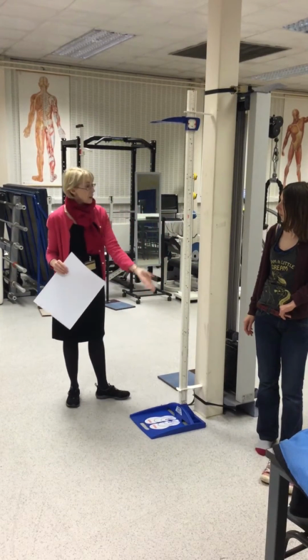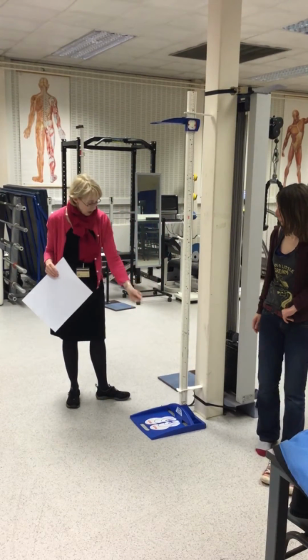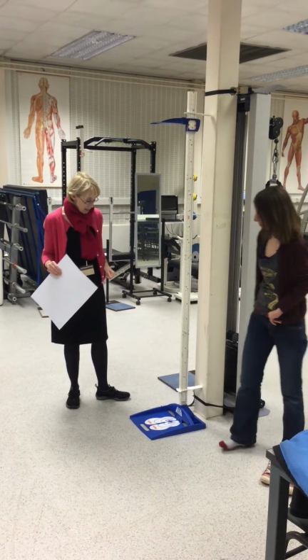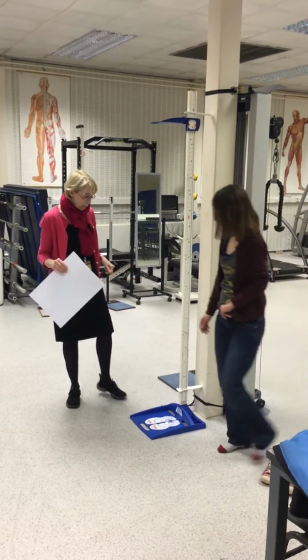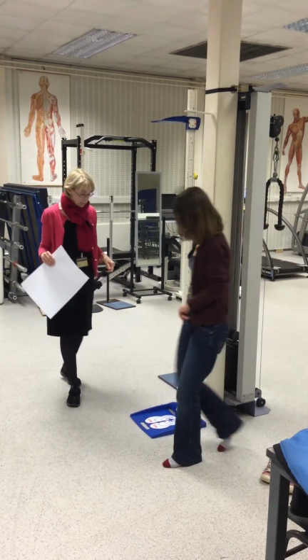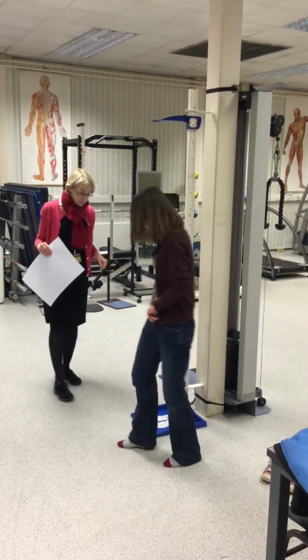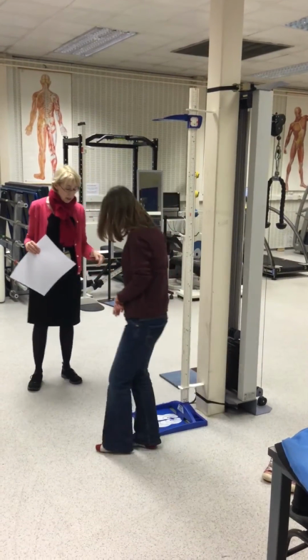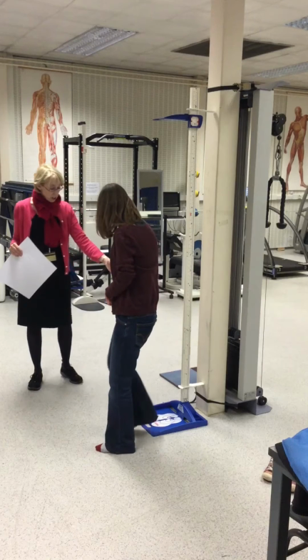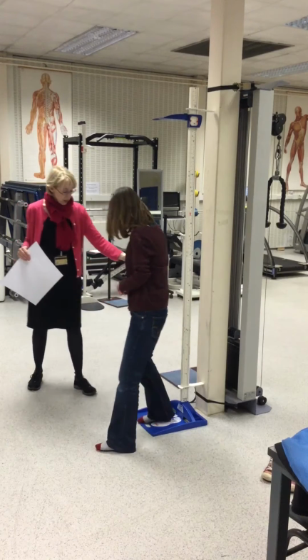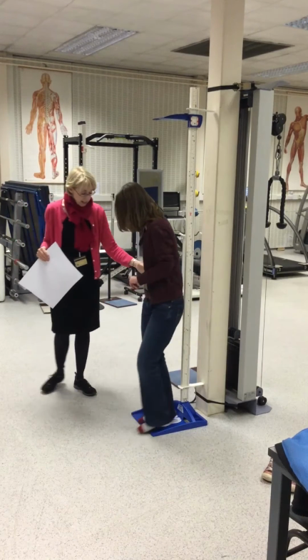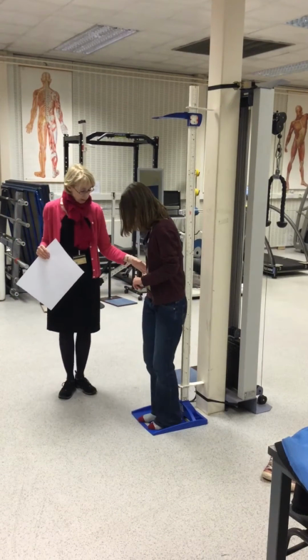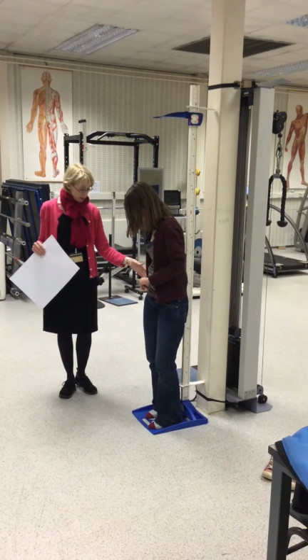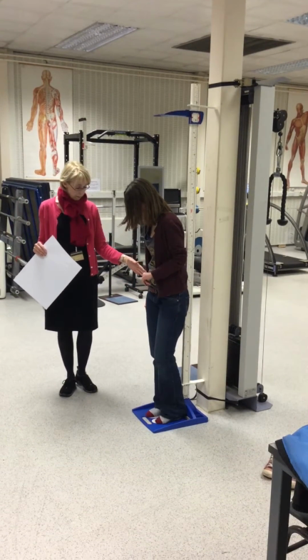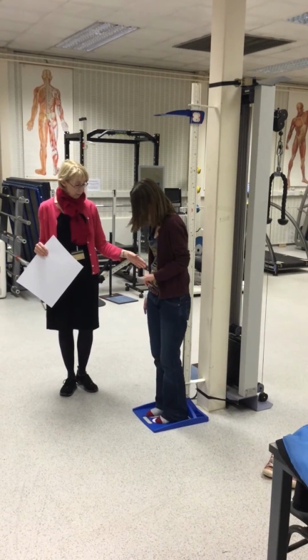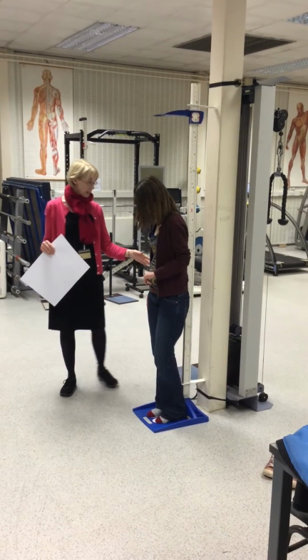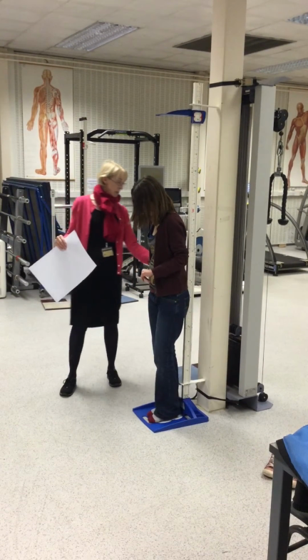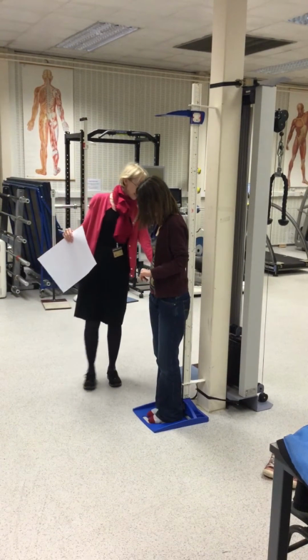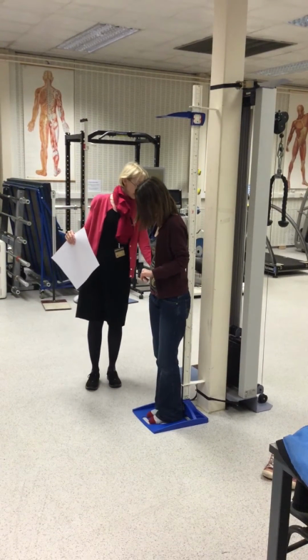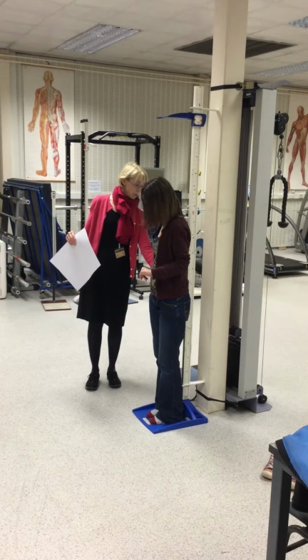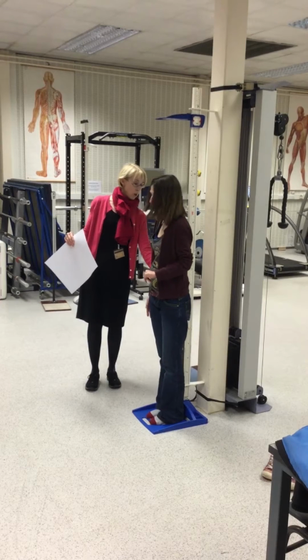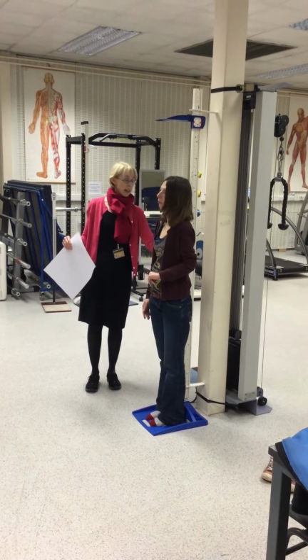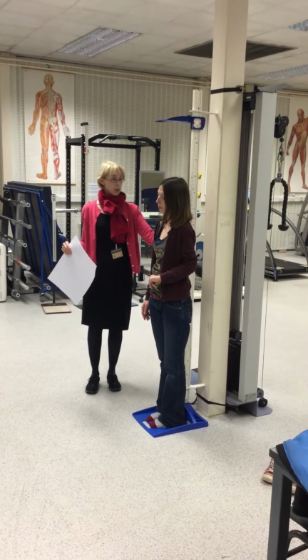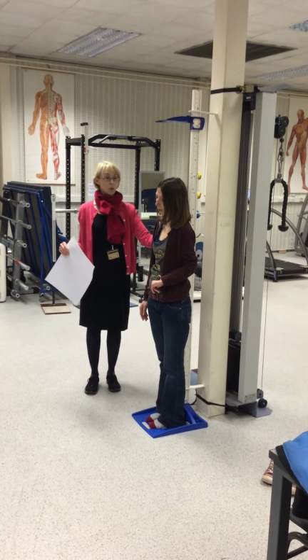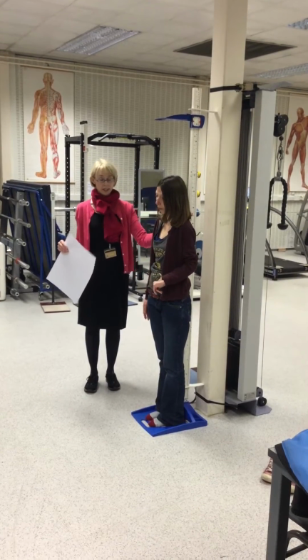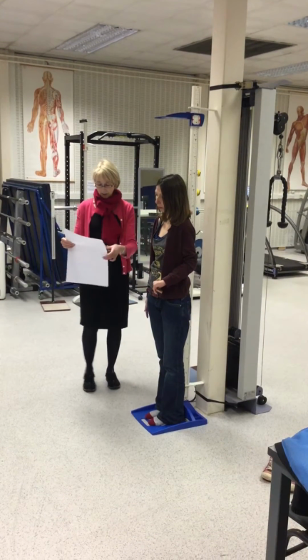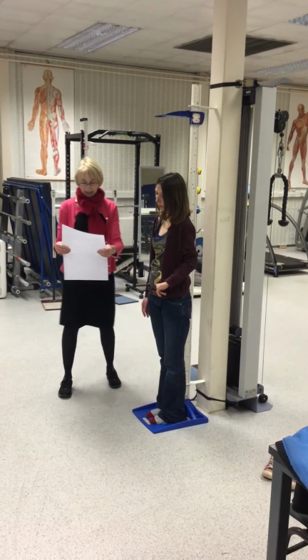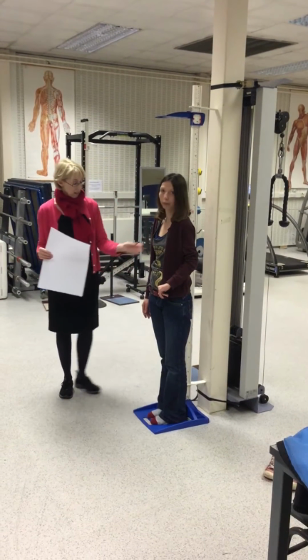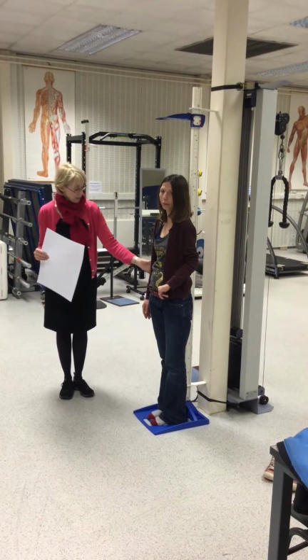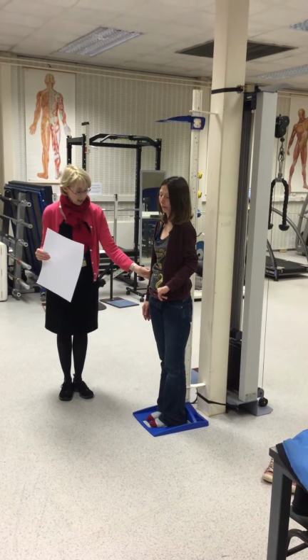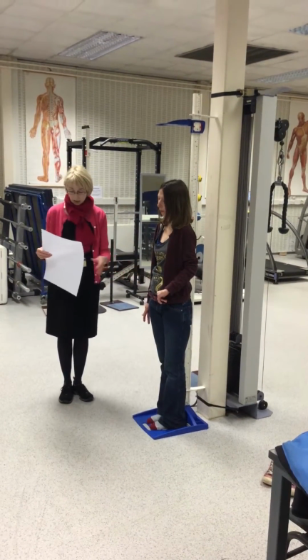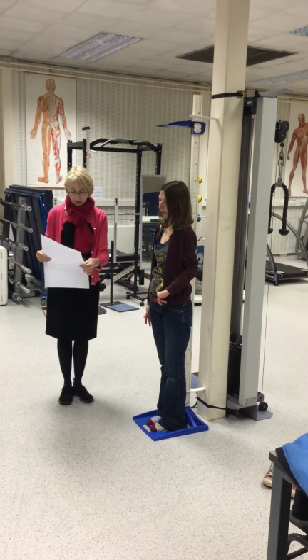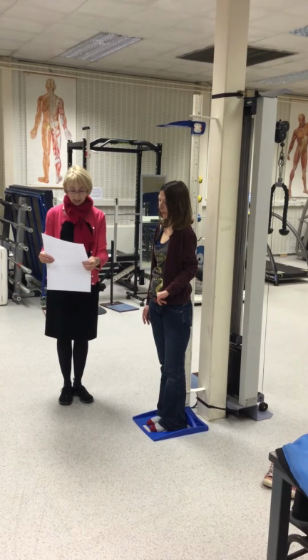So Lee, would you like to come and step on the plate? The instructions are to stand with the heels at the back of the plate, with the buttocks touching the rod, and also the shoulders. The arms hanging nicely by the side.